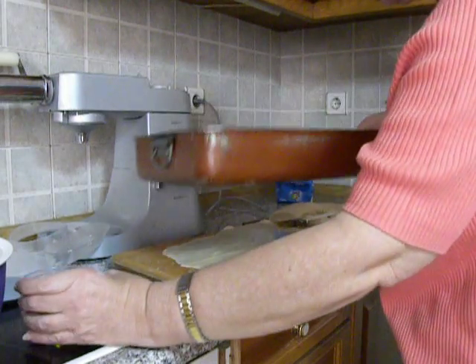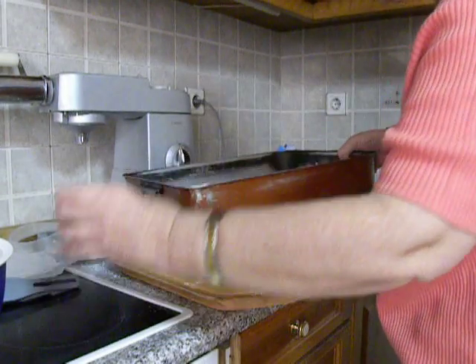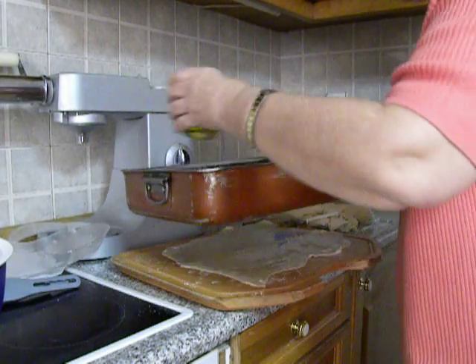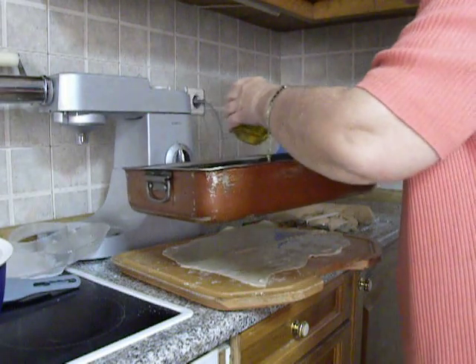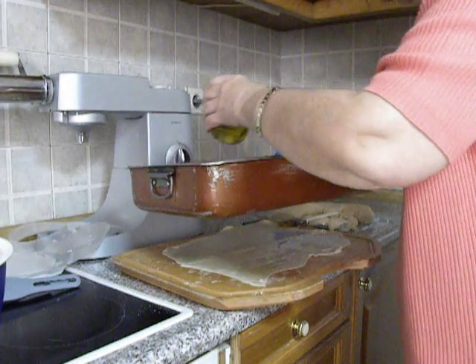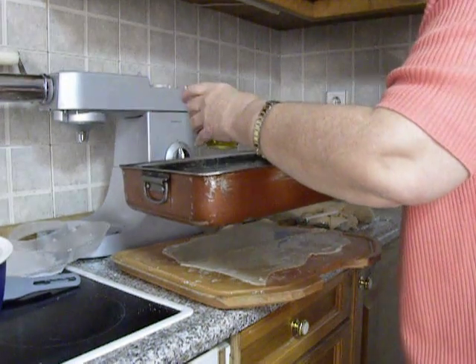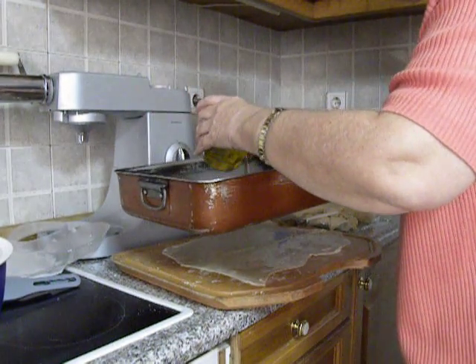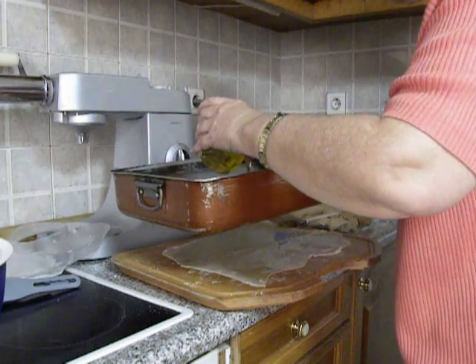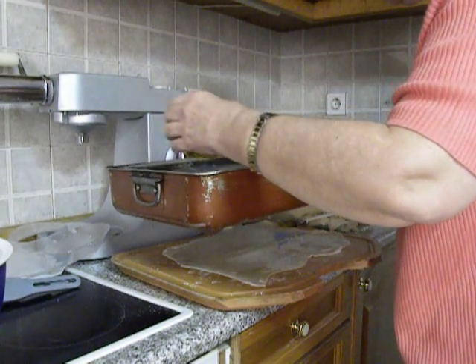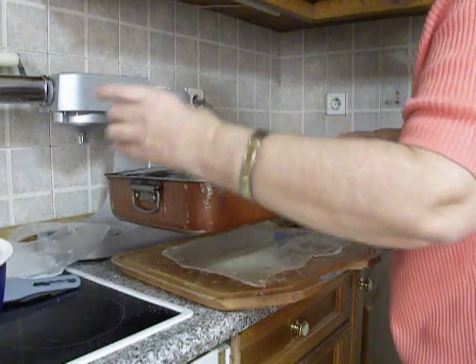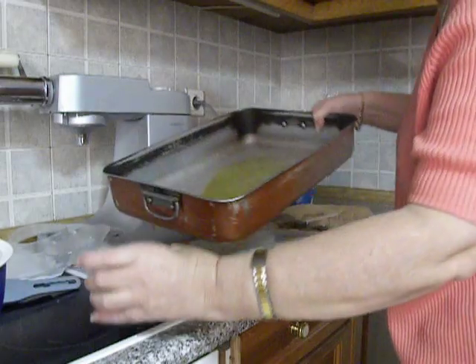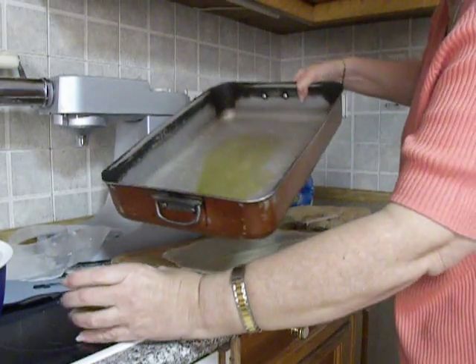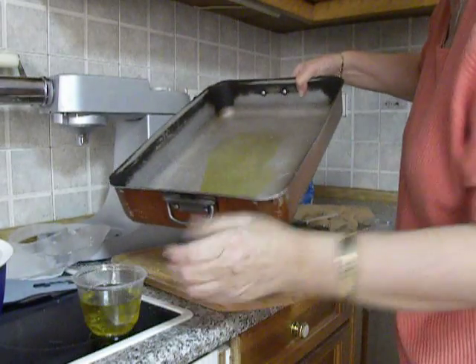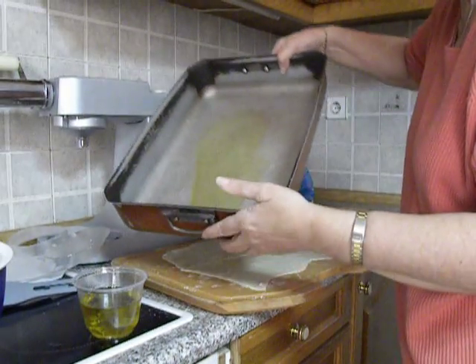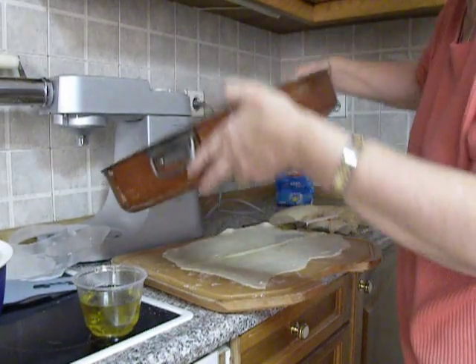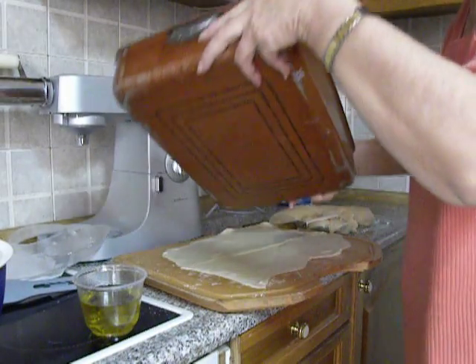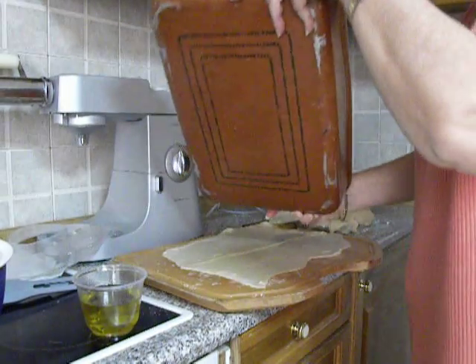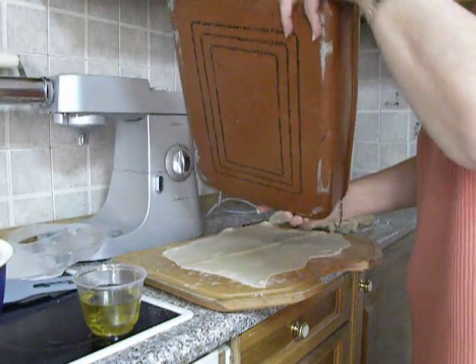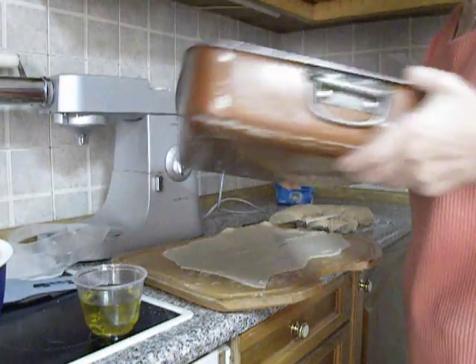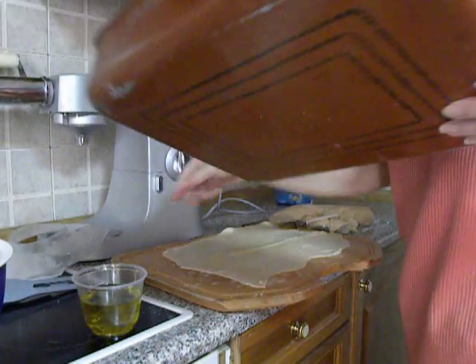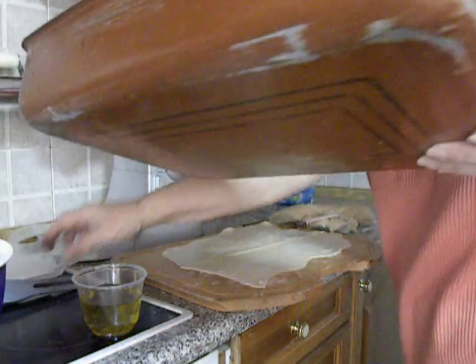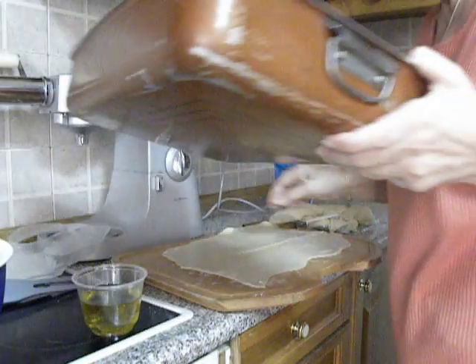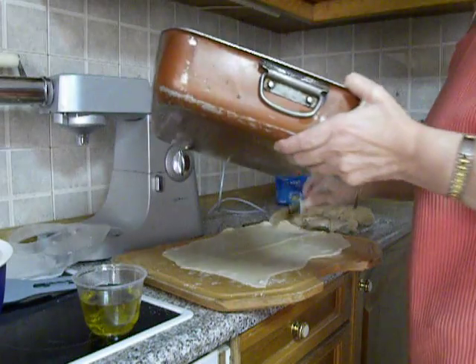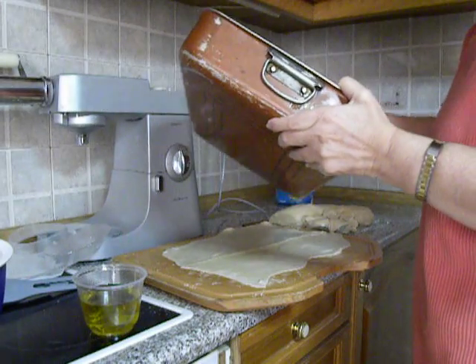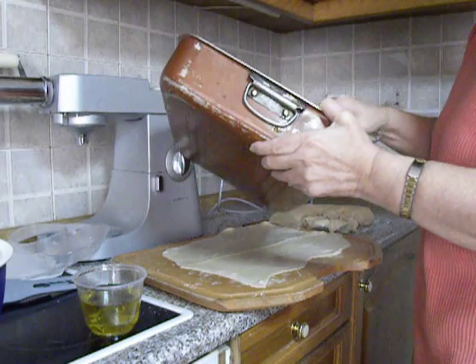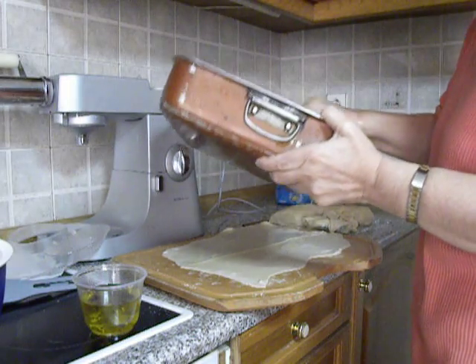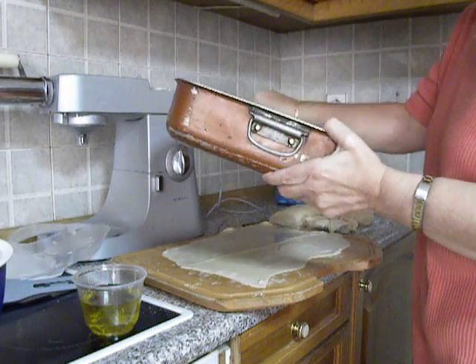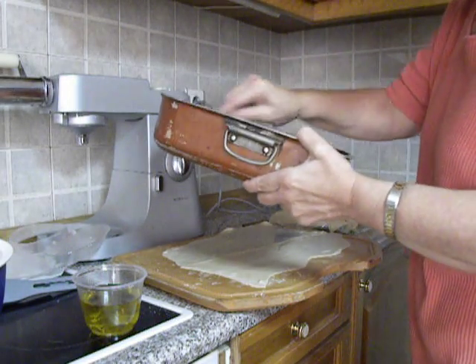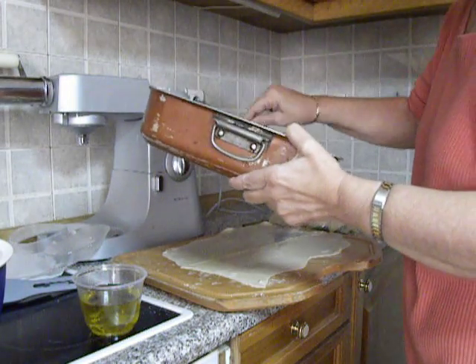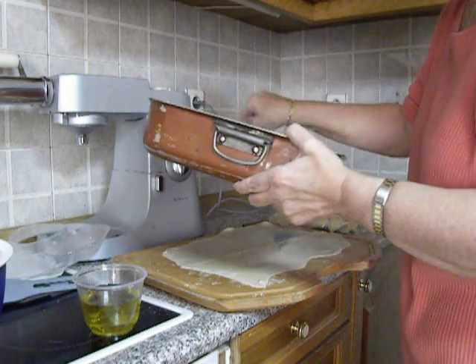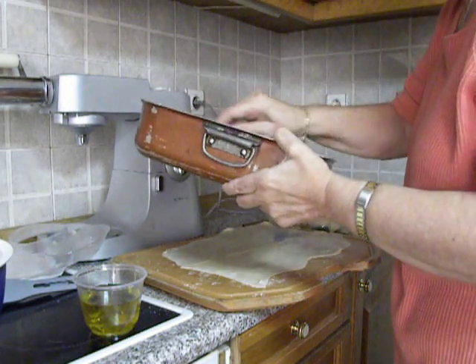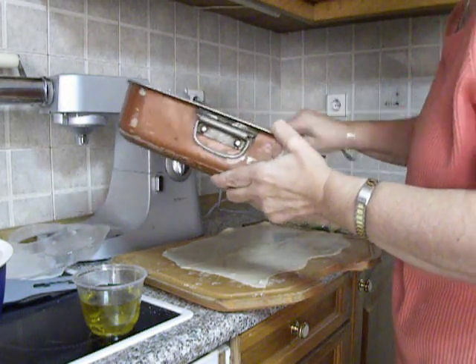I am adding a generous amount of olive oil in the baking tin. I am brushing it to go everywhere.